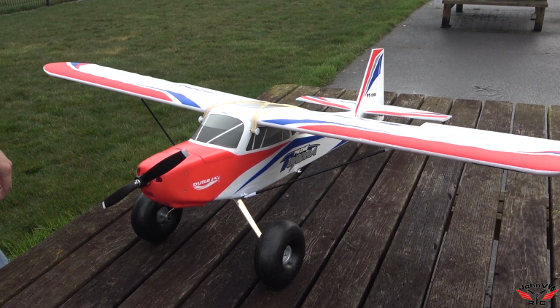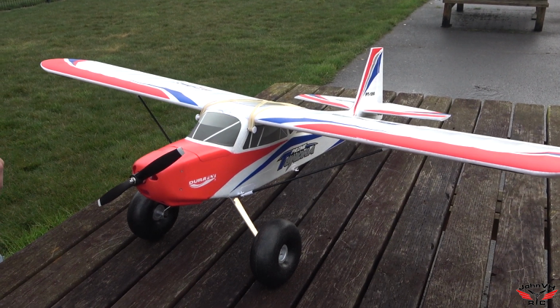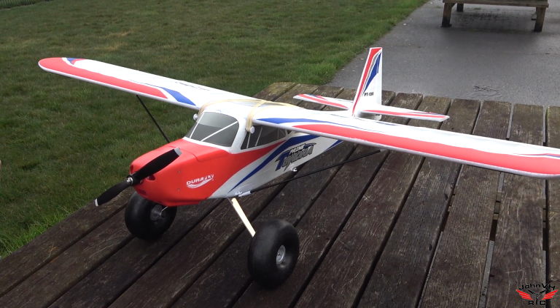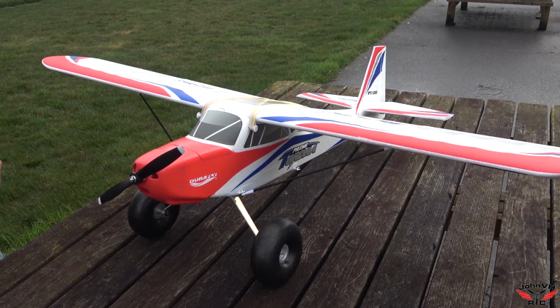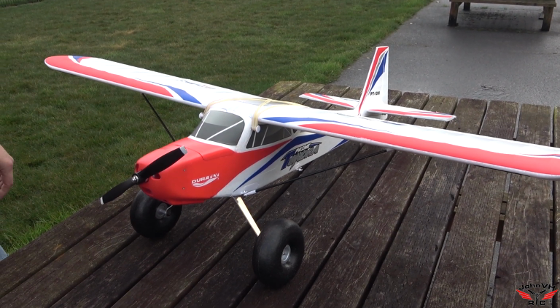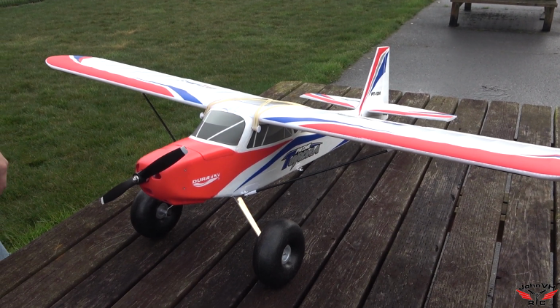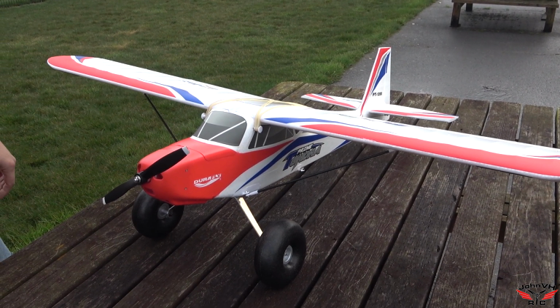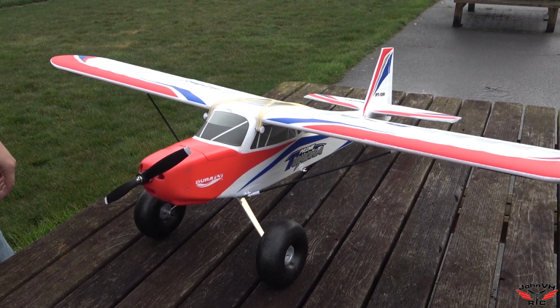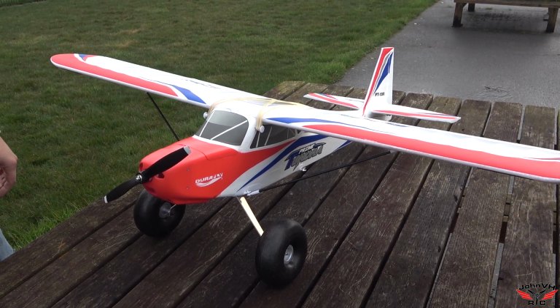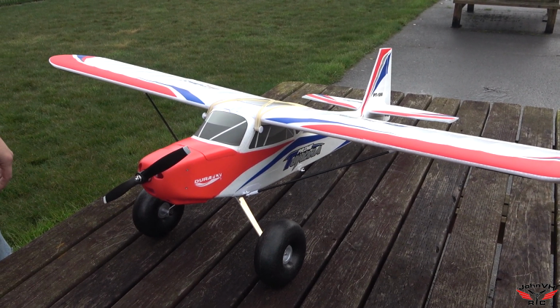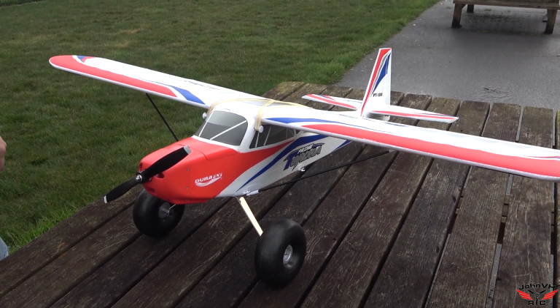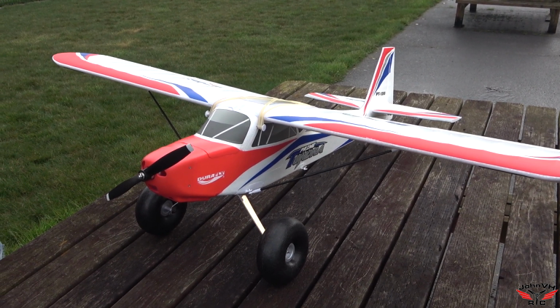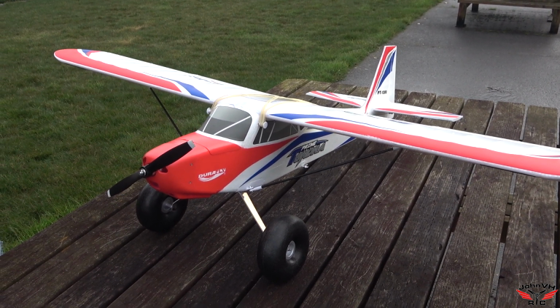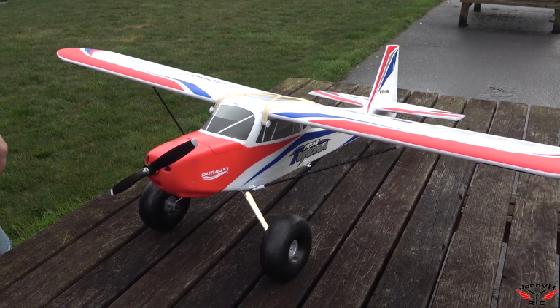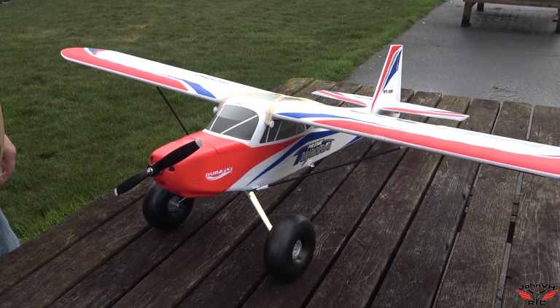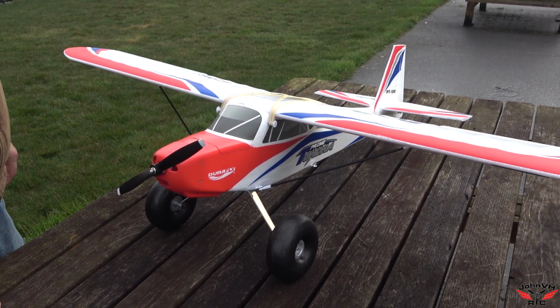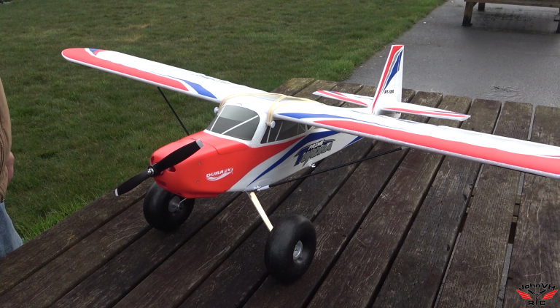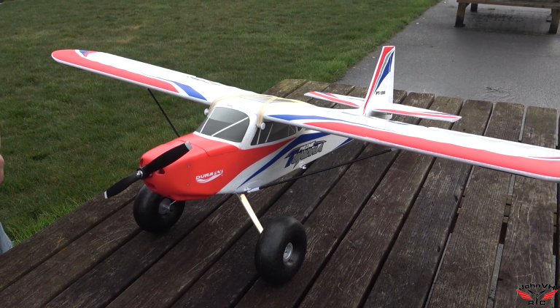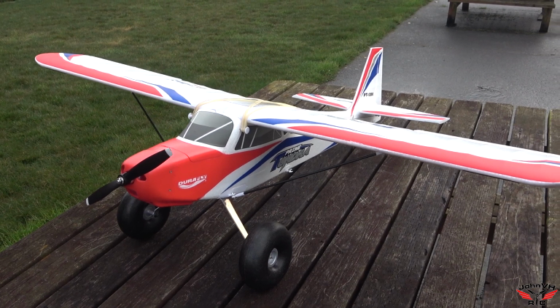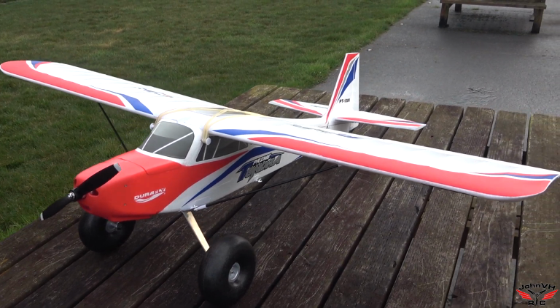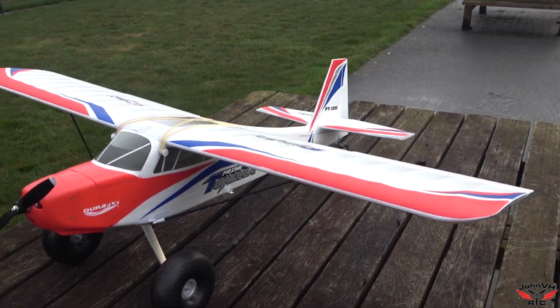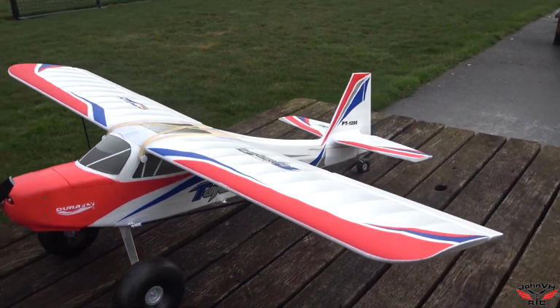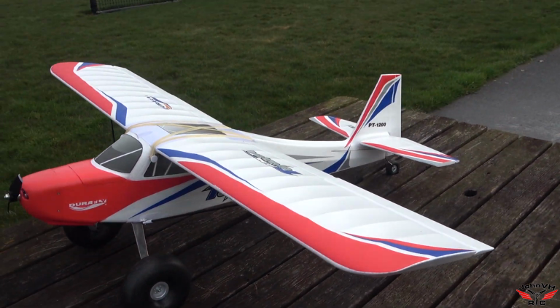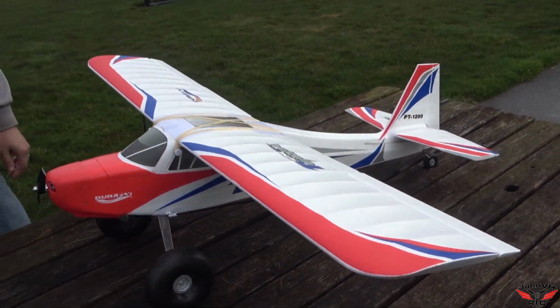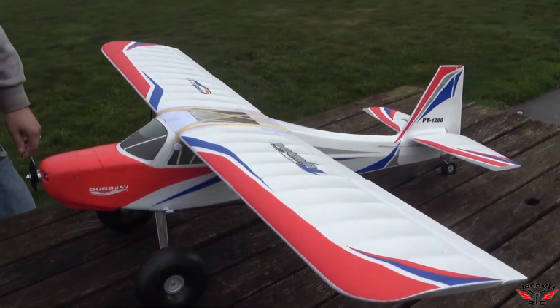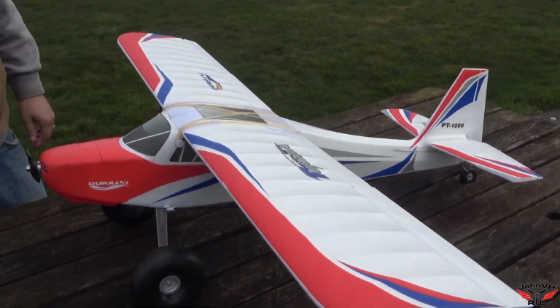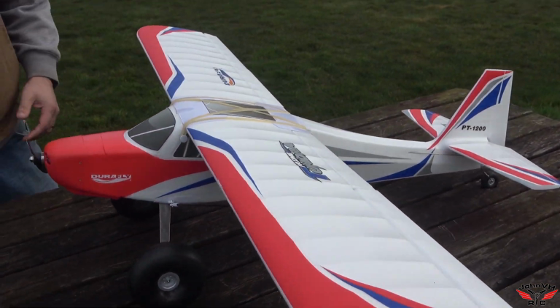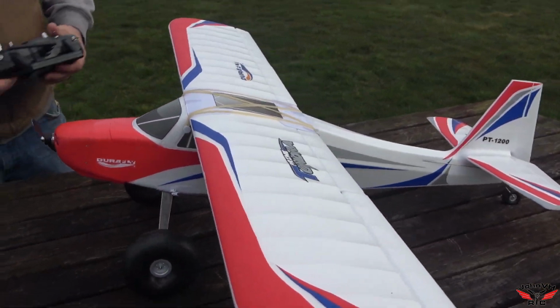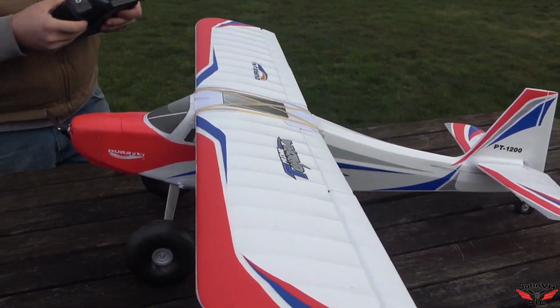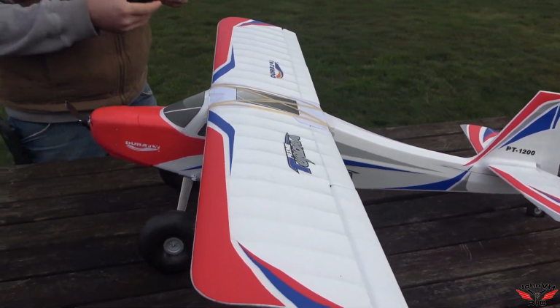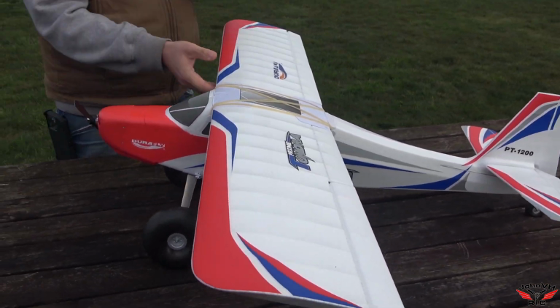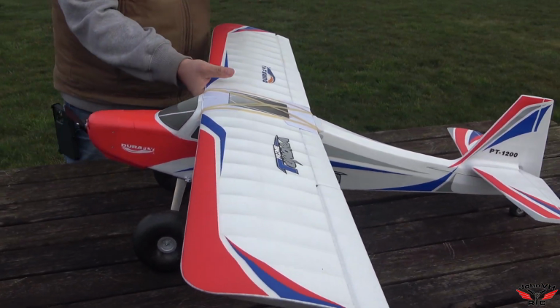Everything goes the right way, flaps work, everything is good to go. Alright, let's see what happens.